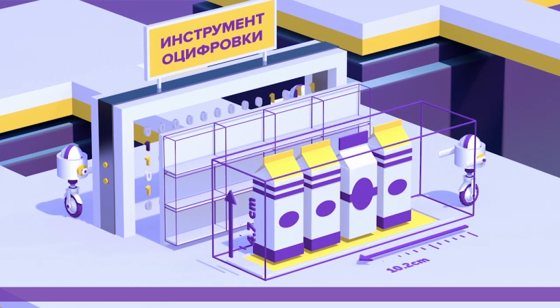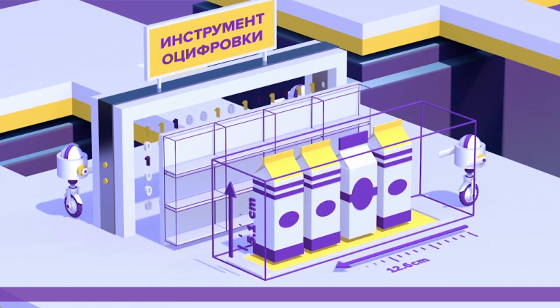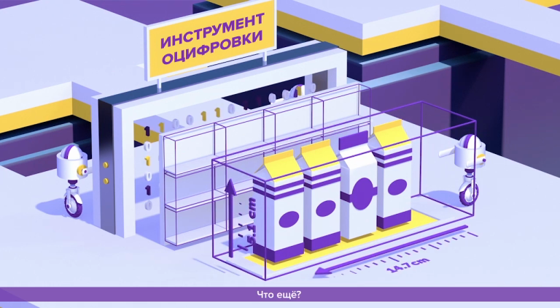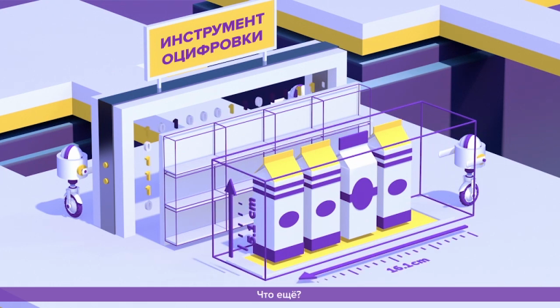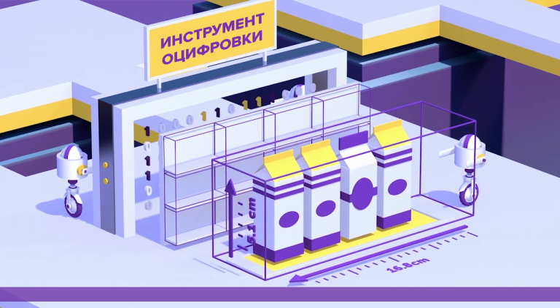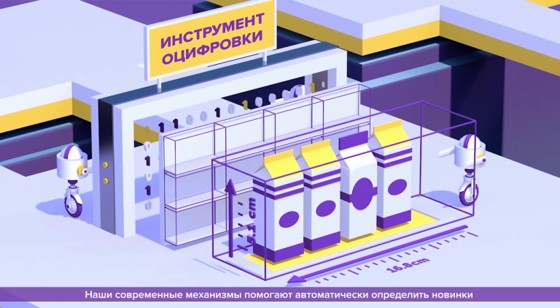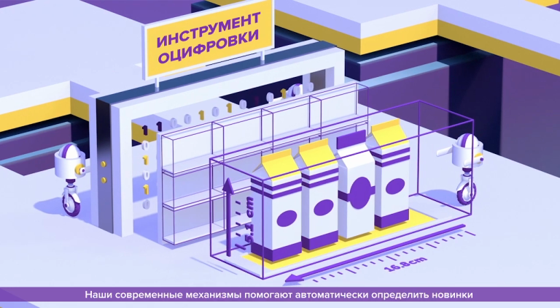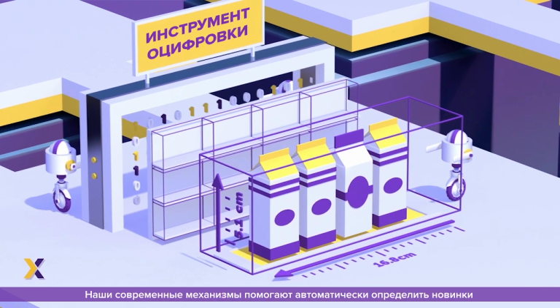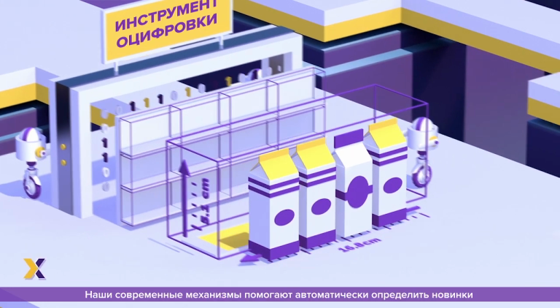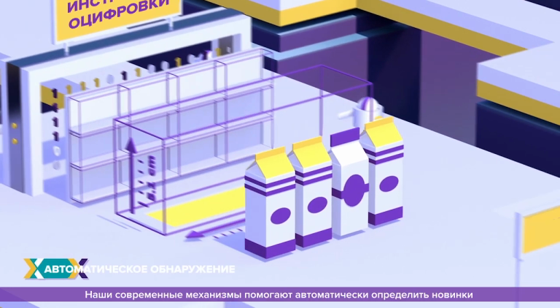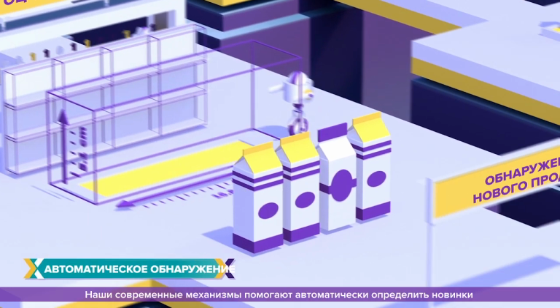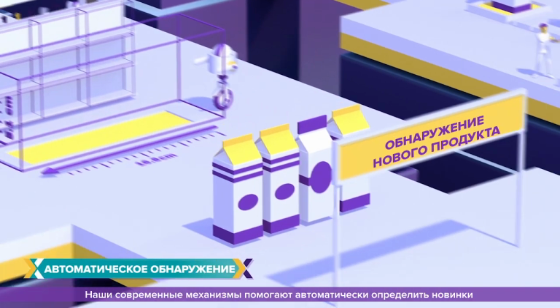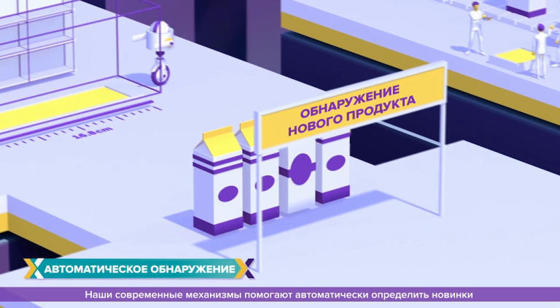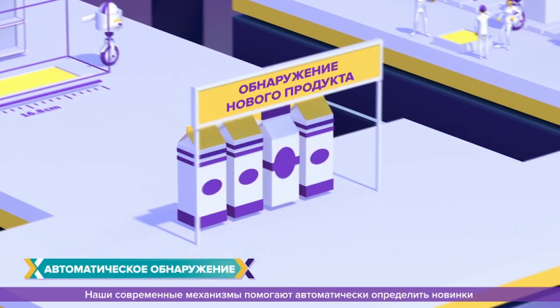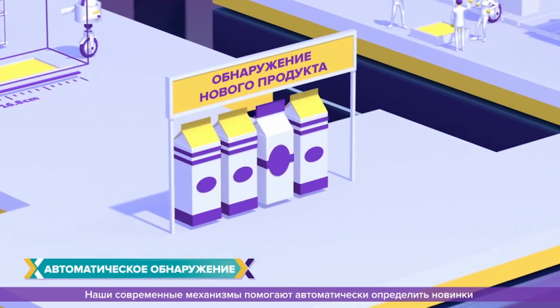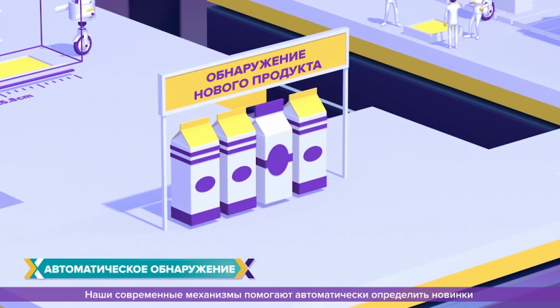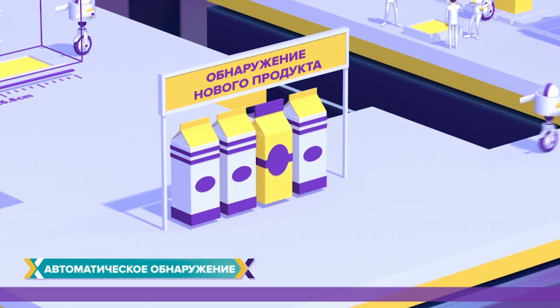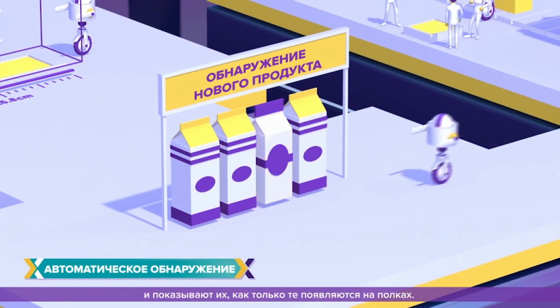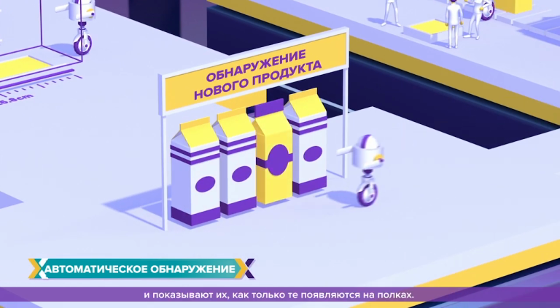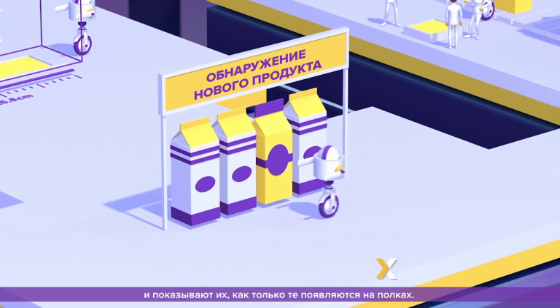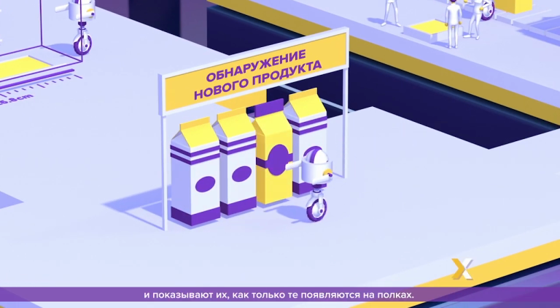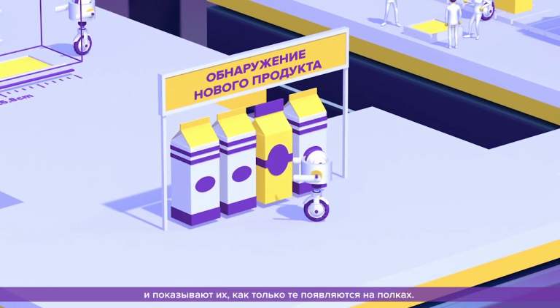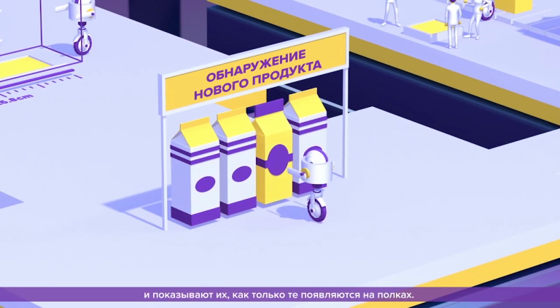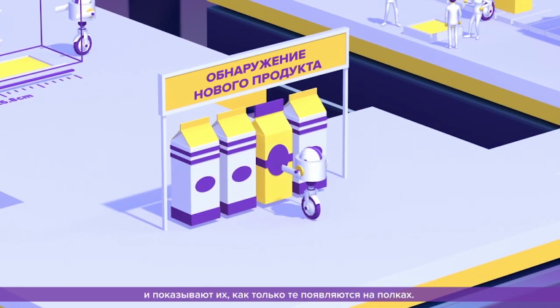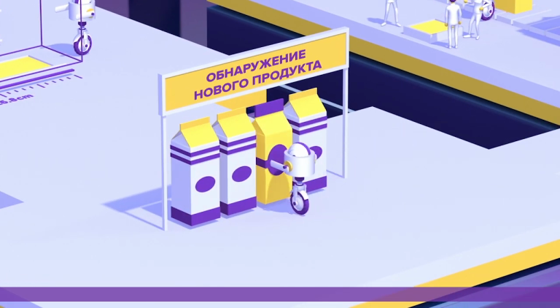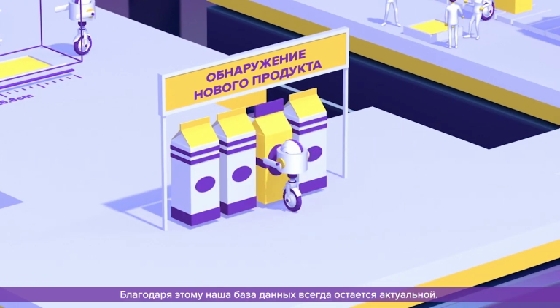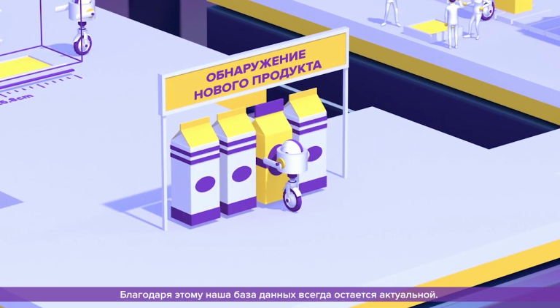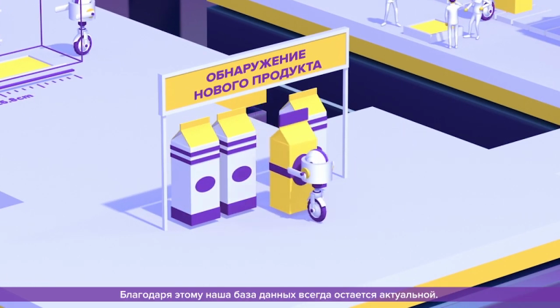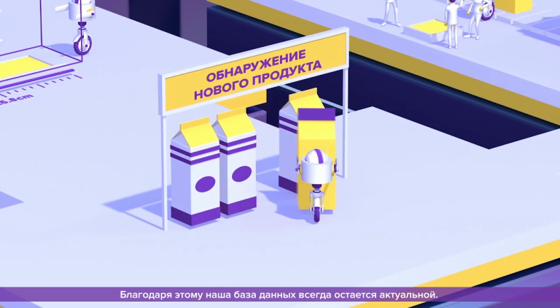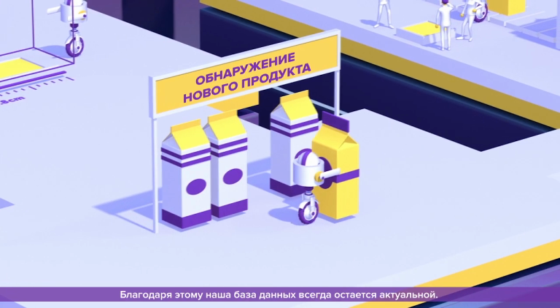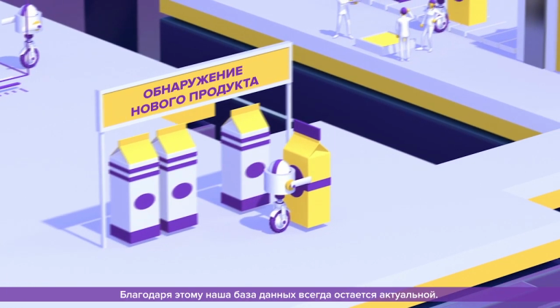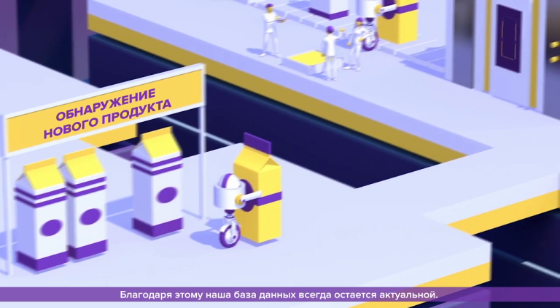What's more, our active learning engines automatically recognize new products and displays as they appear on shelves, so our database stays up-to-date.